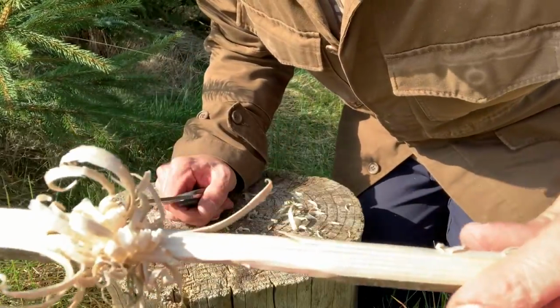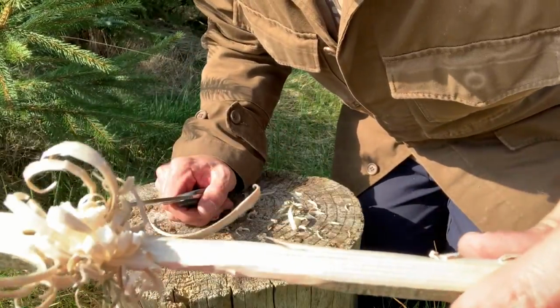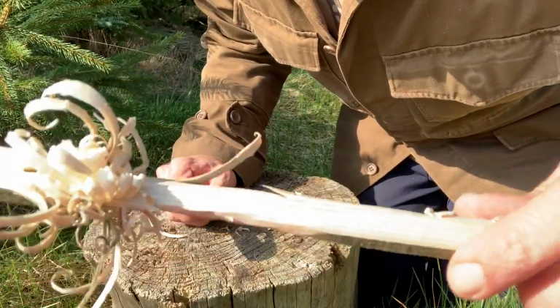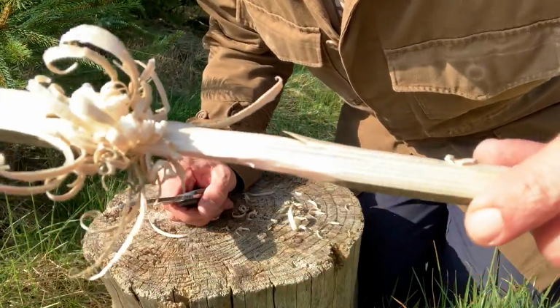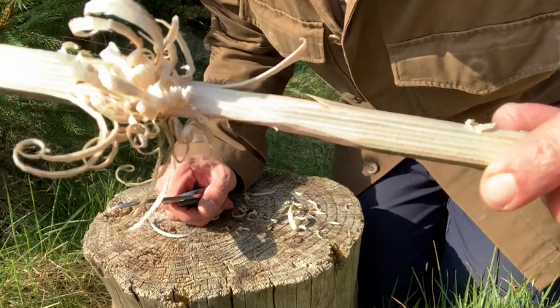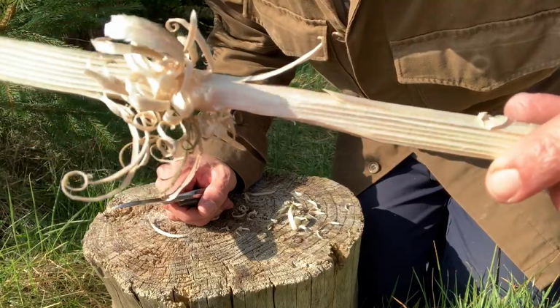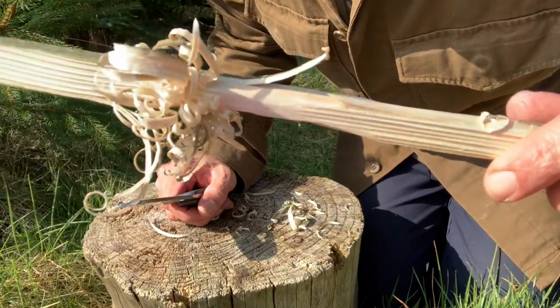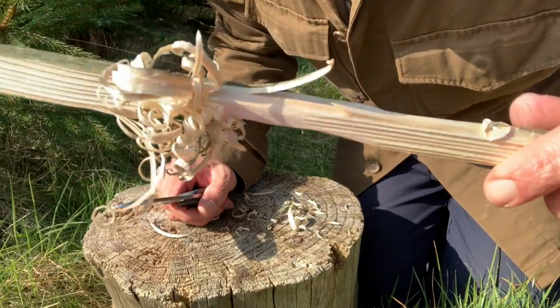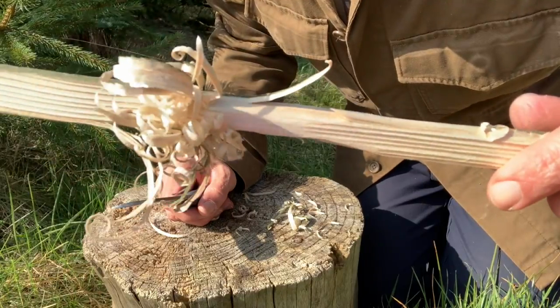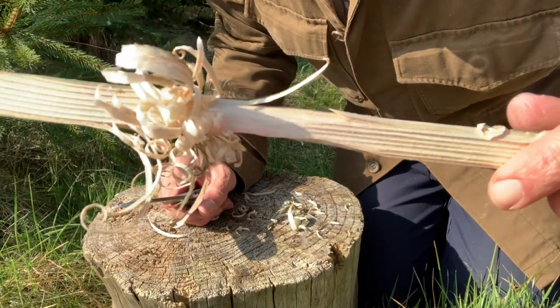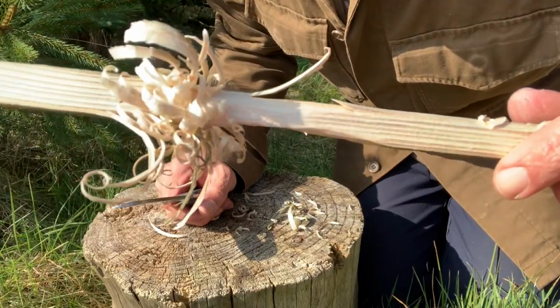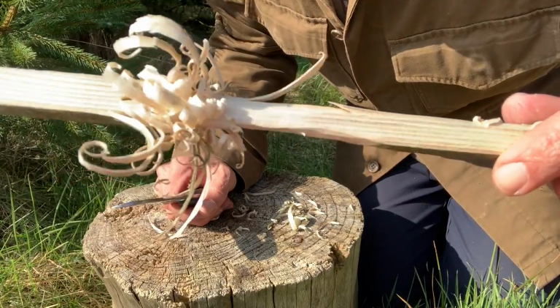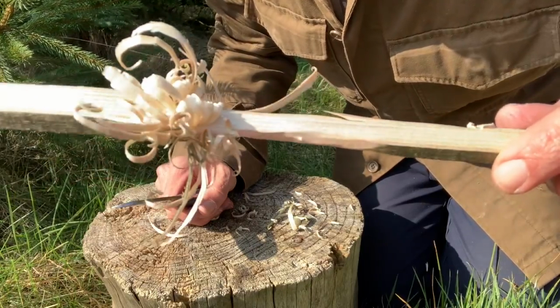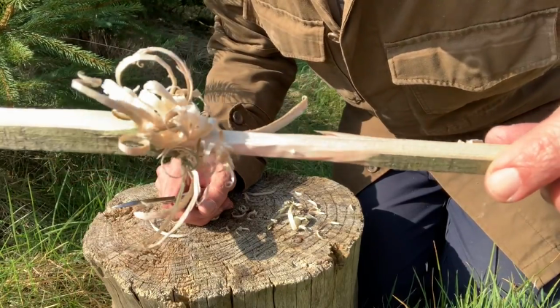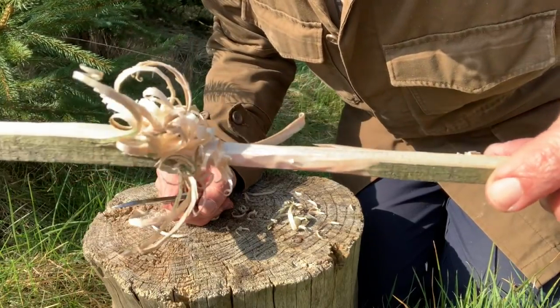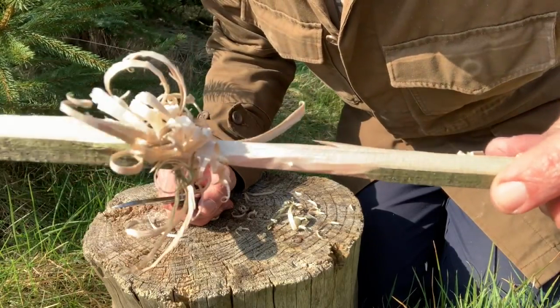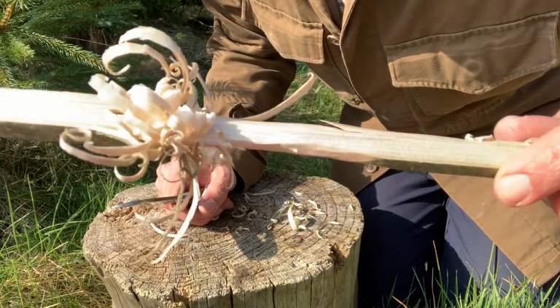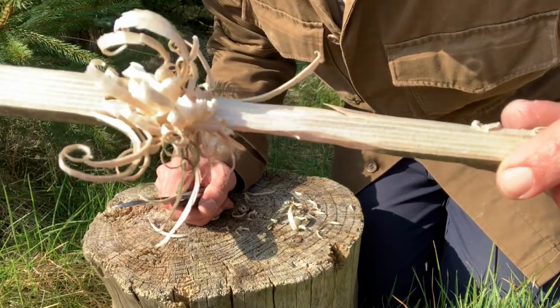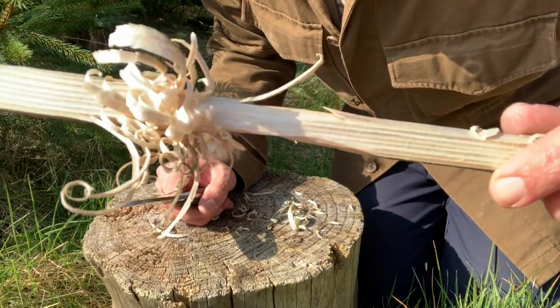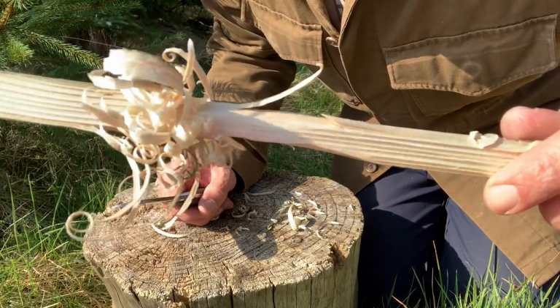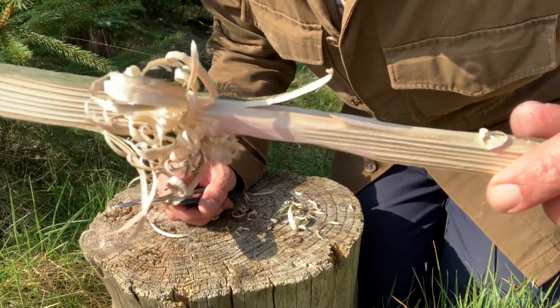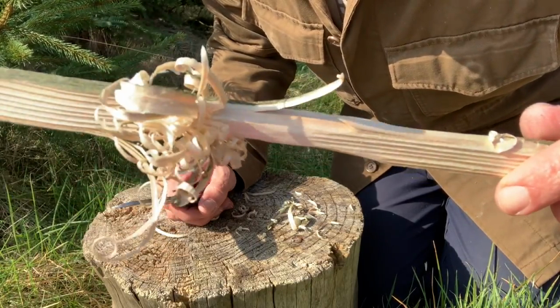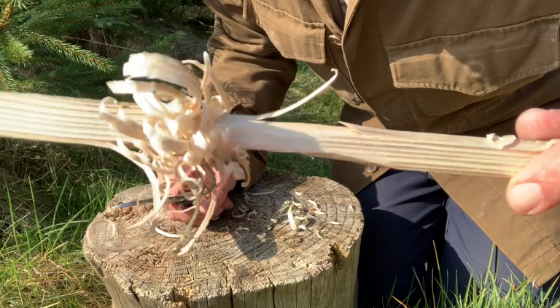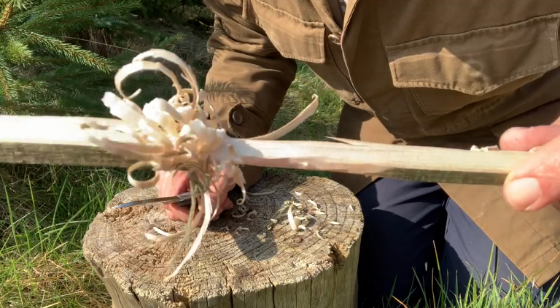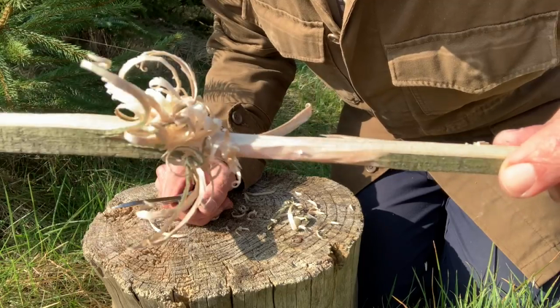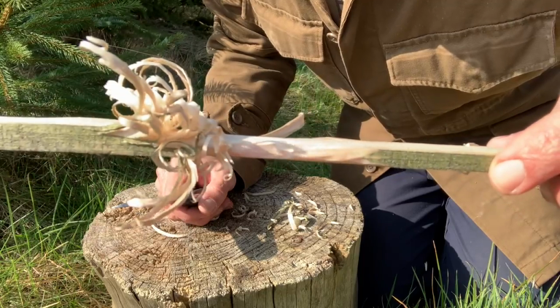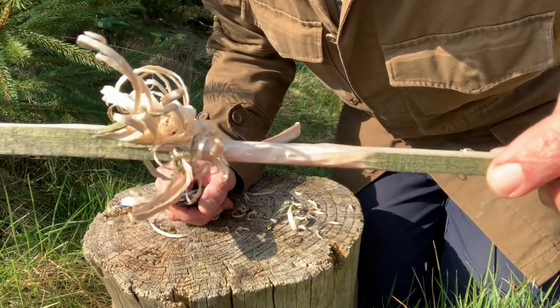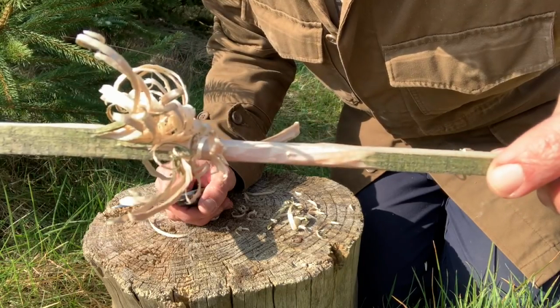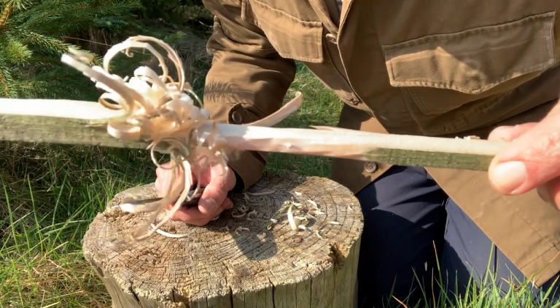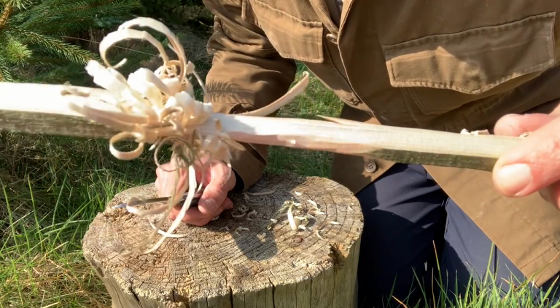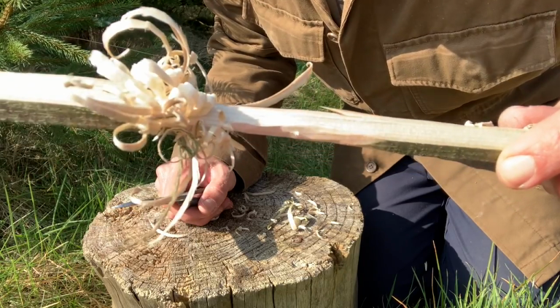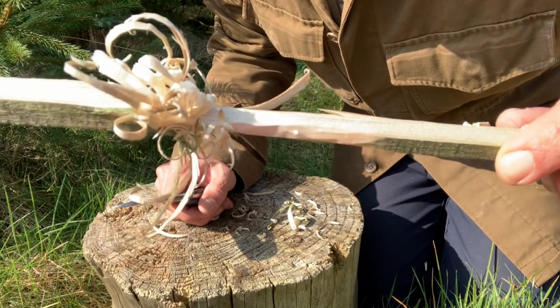The grind takes a bit of getting used to, but it does produce passable feather sticks, and I'm sure with practice it would get better. Certainly no problems in that department really.